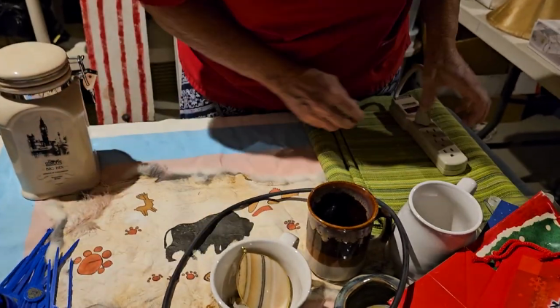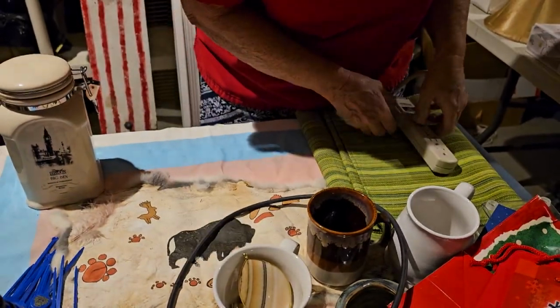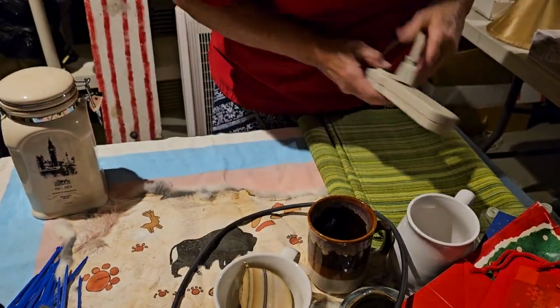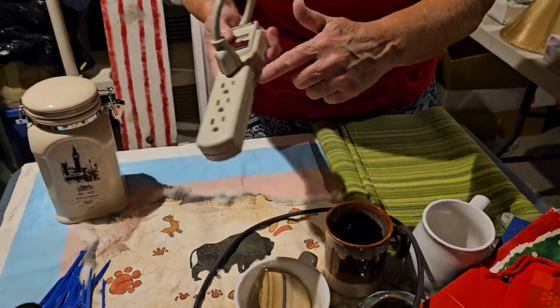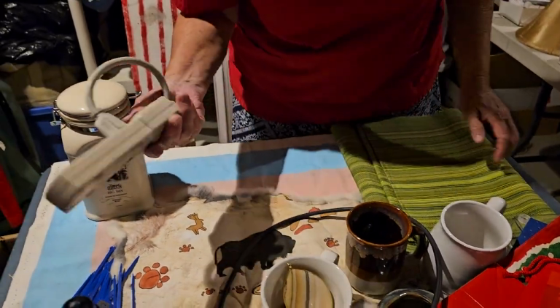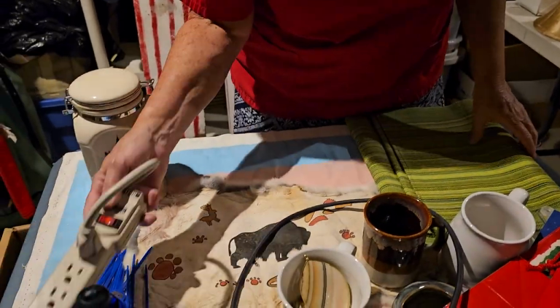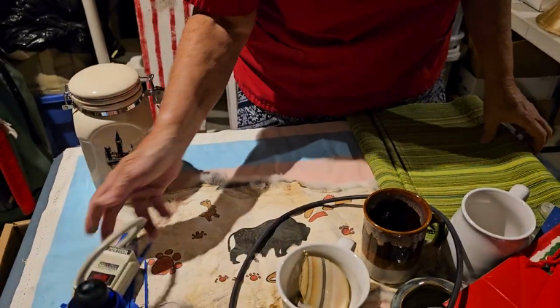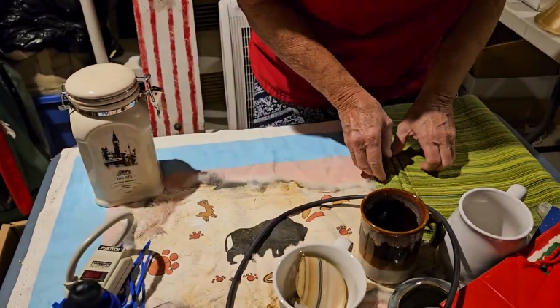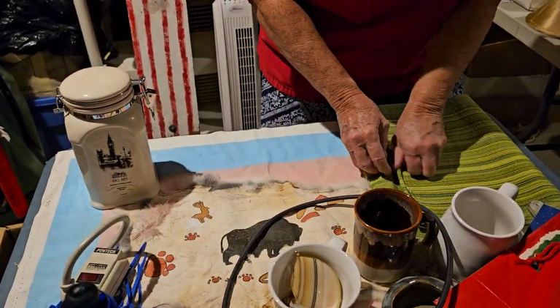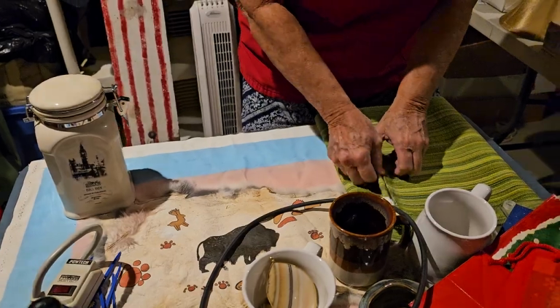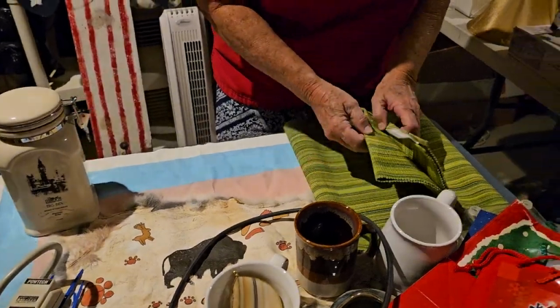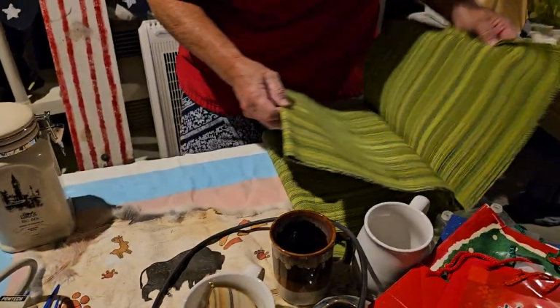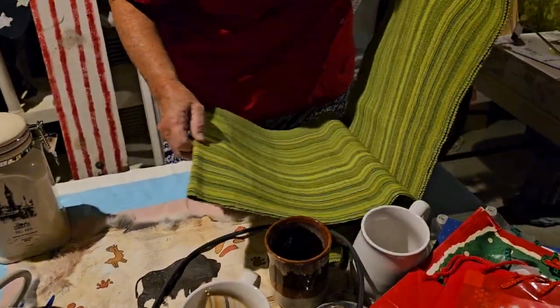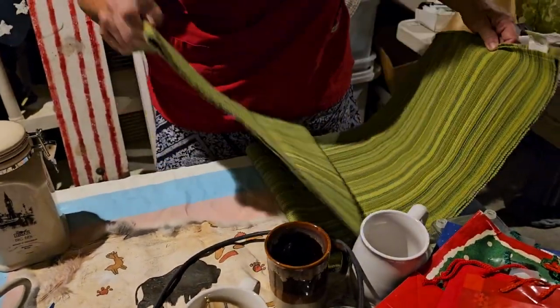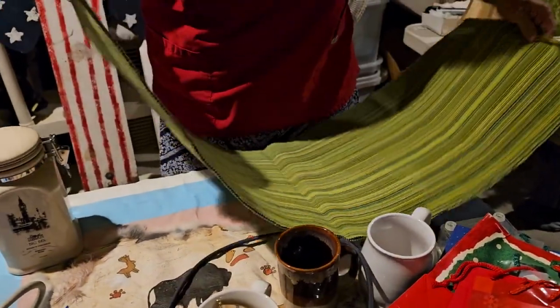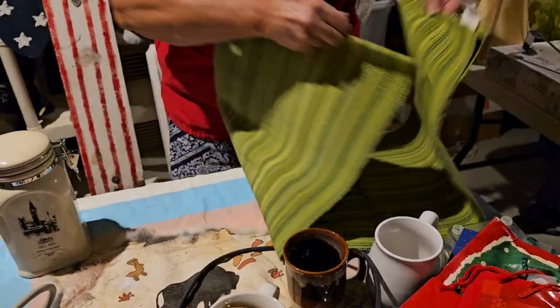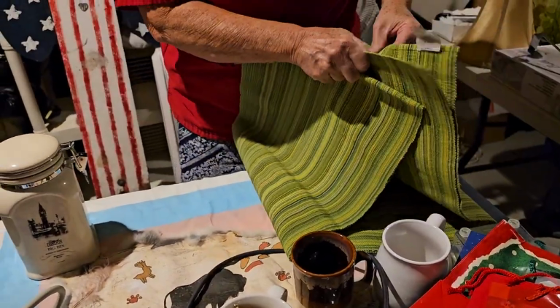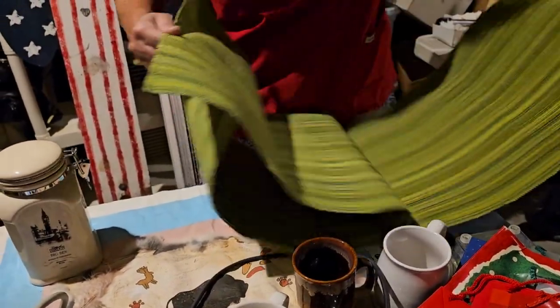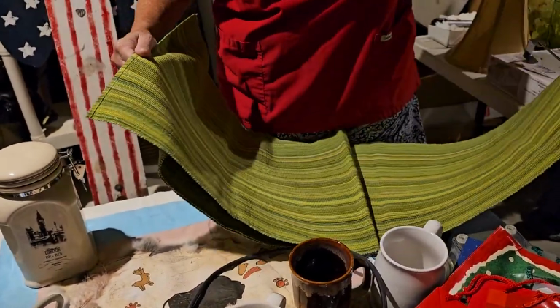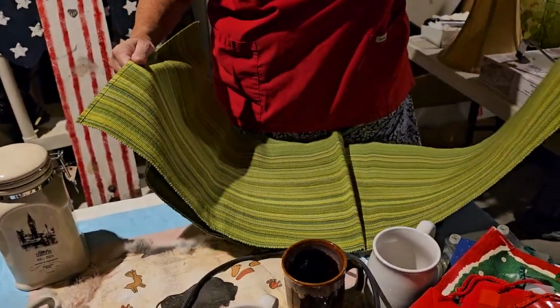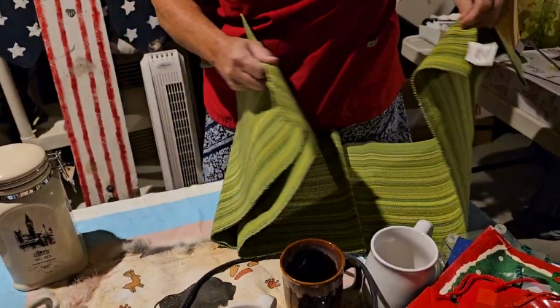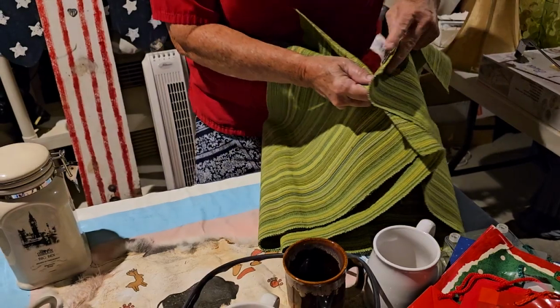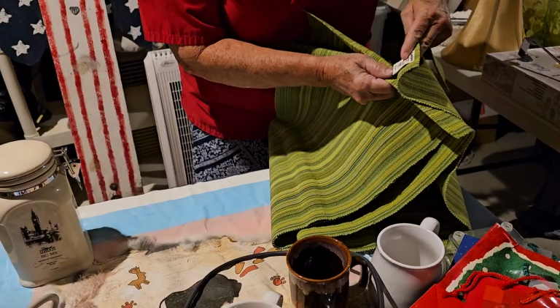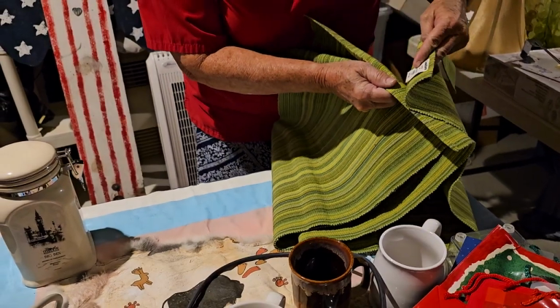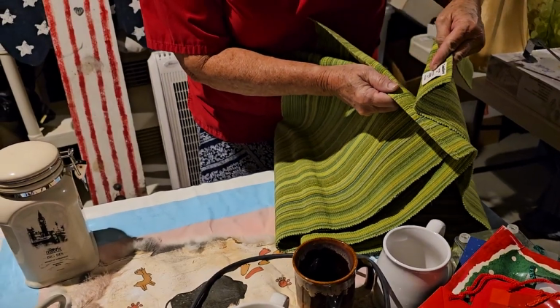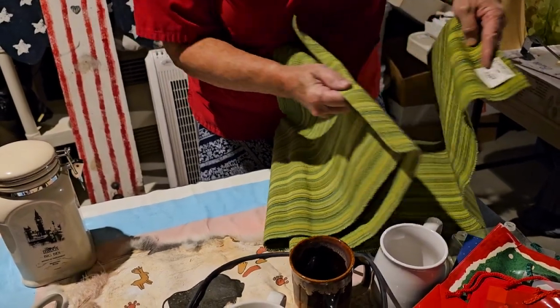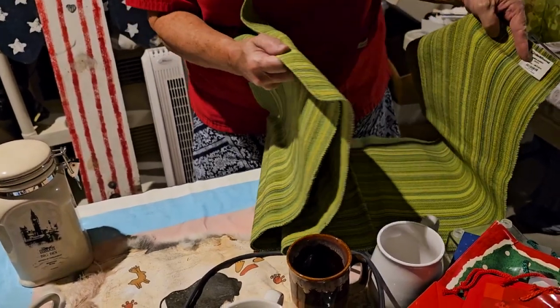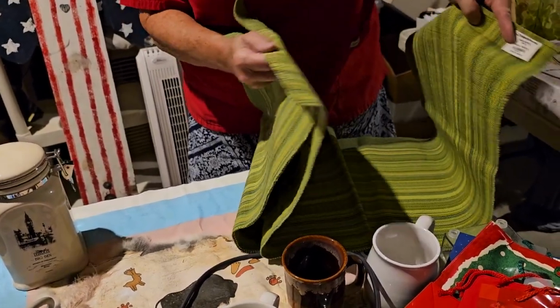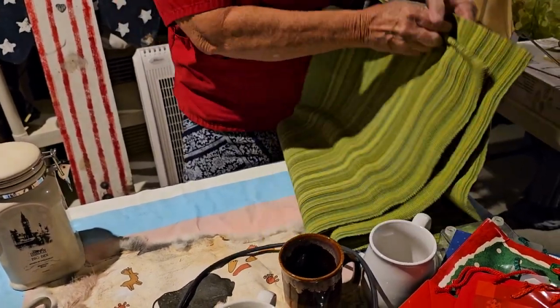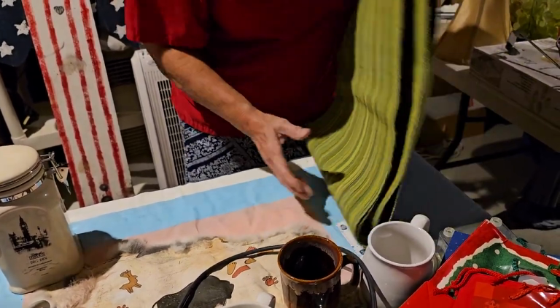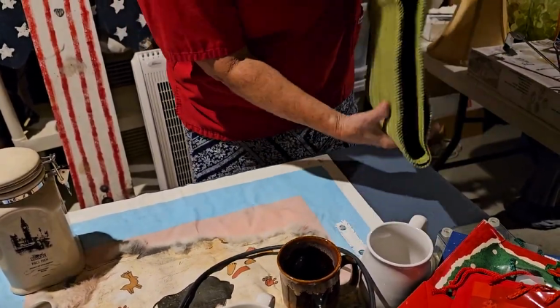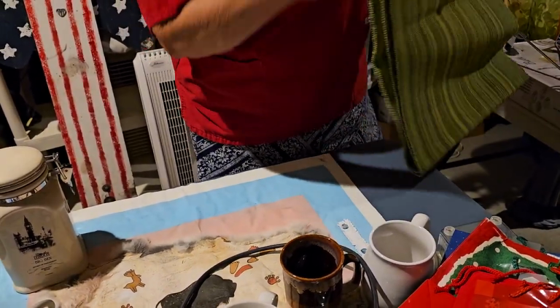We have a surge protector — never have enough of those. And this here is a very long table runner, variegated, from Cracker Barrel. Nice!